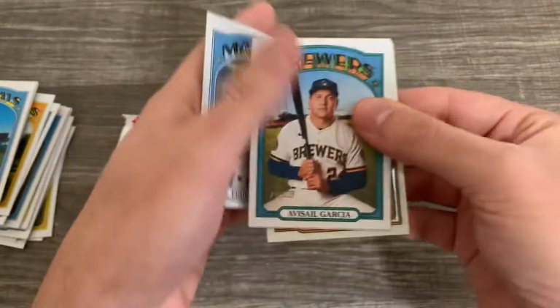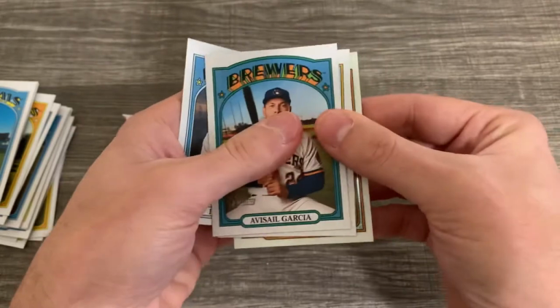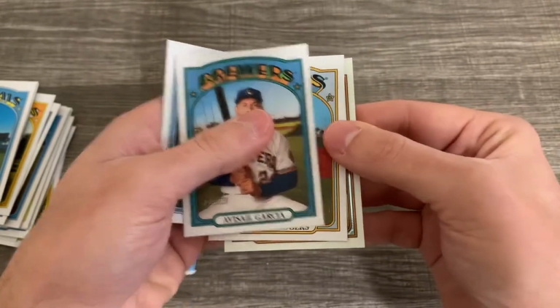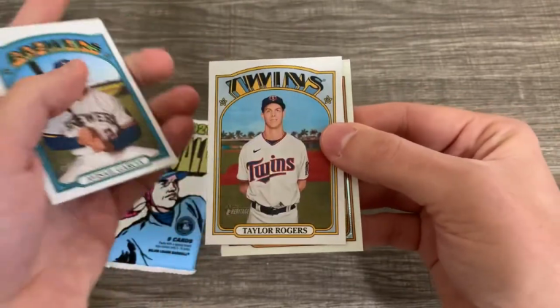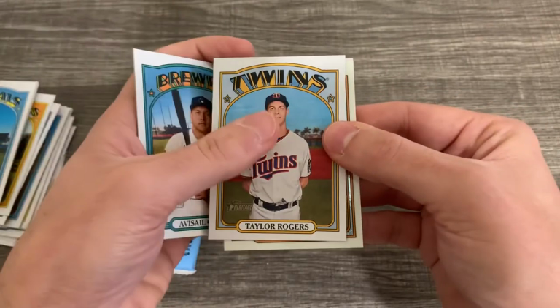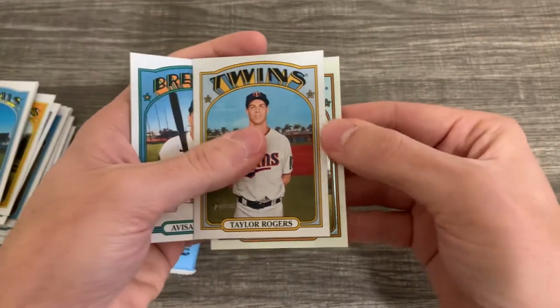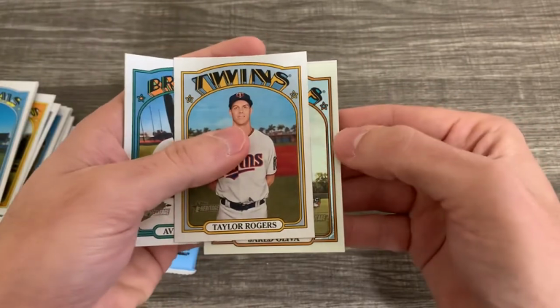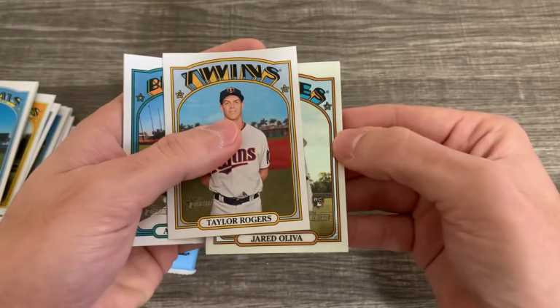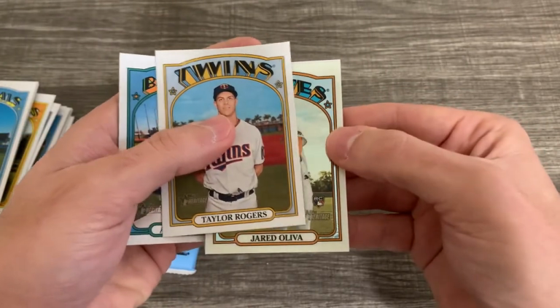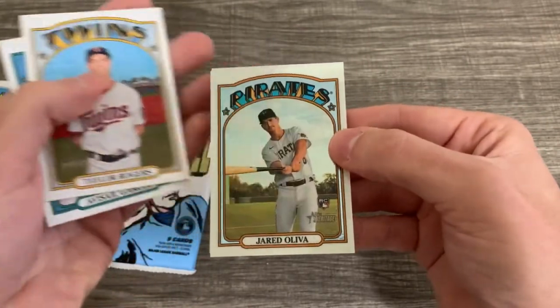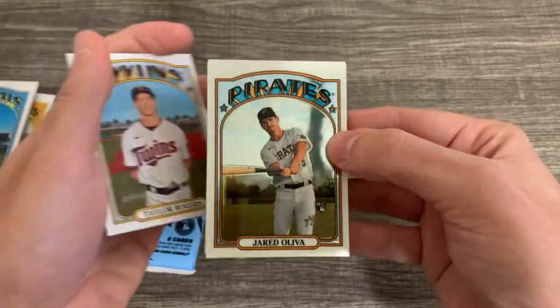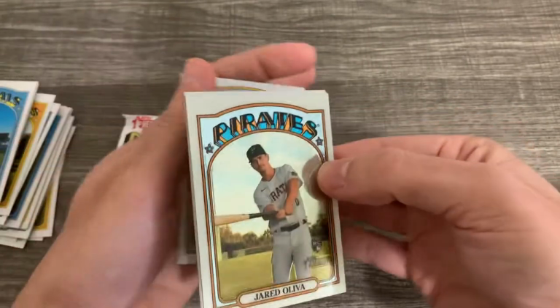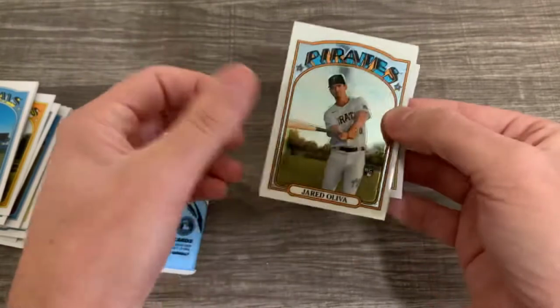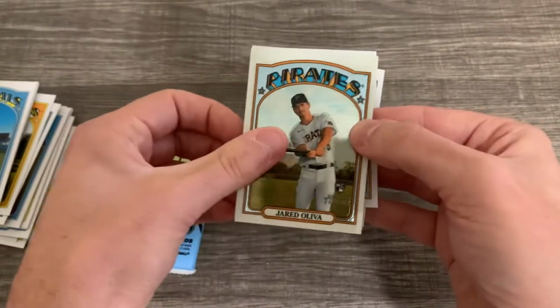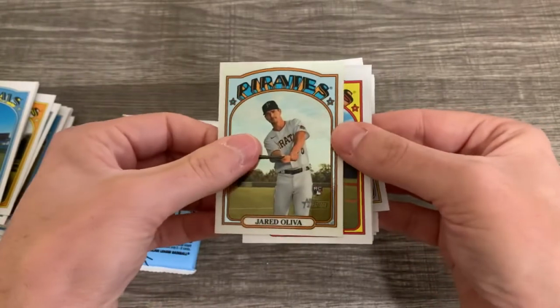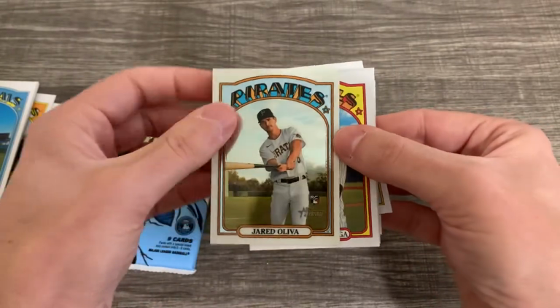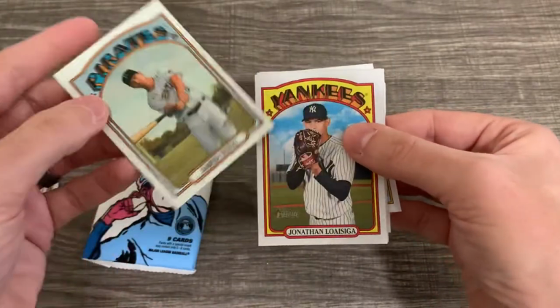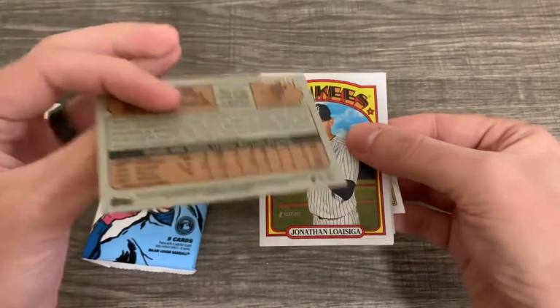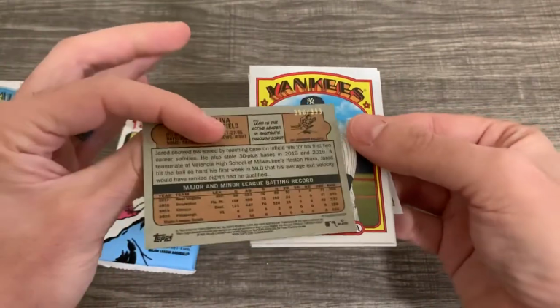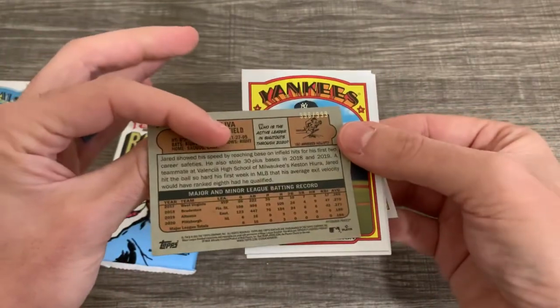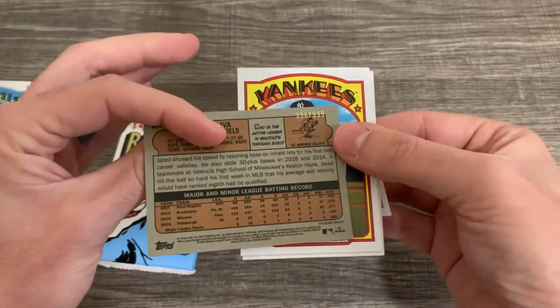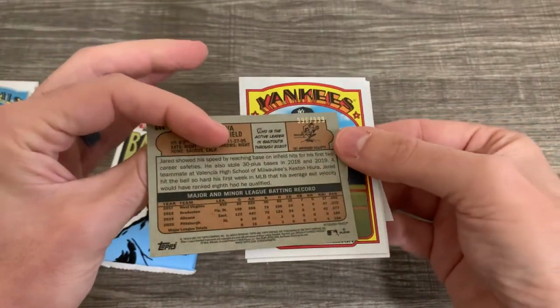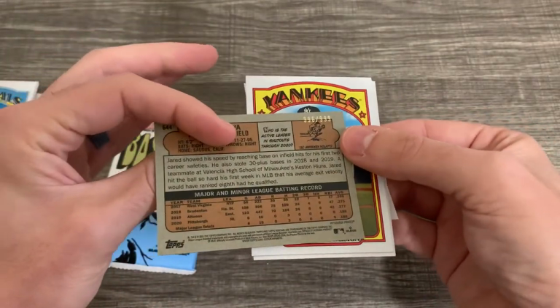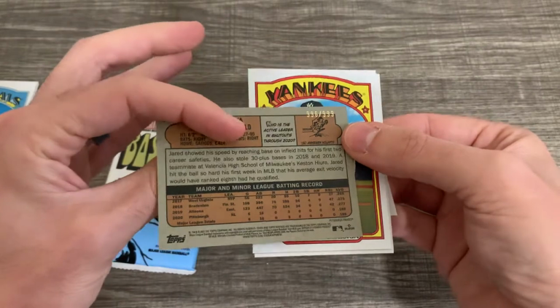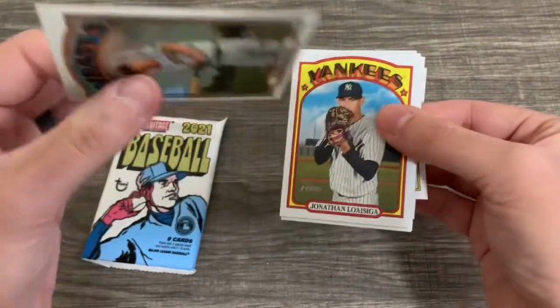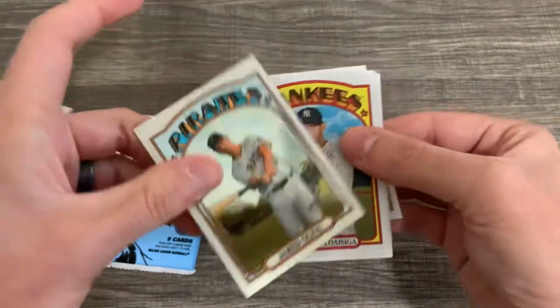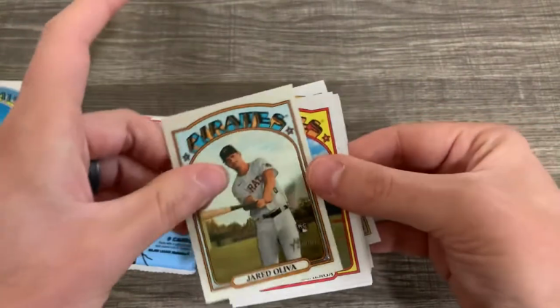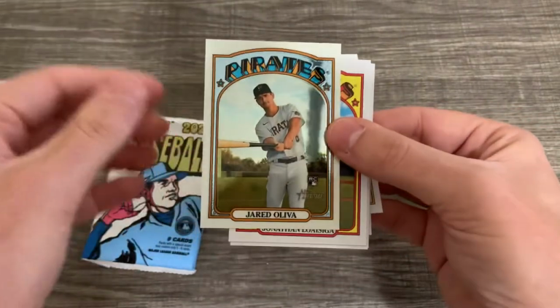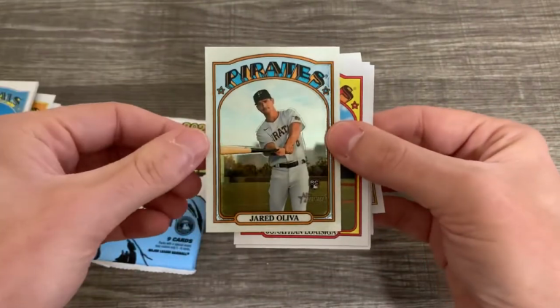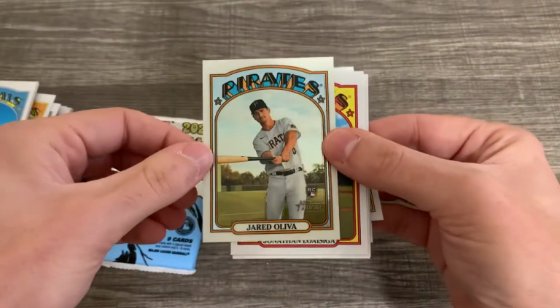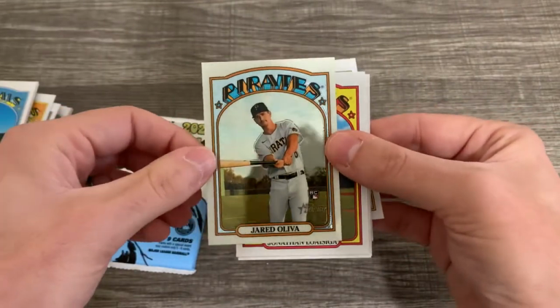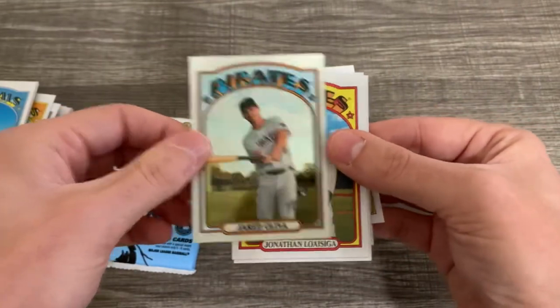I'm going to sell Garcia. Taylor Rogers. And we have a Jared Oliva Chrome lucky card, numbered at 9 out of 999. Just made it — so that's pretty good. He's not a bad prospect.